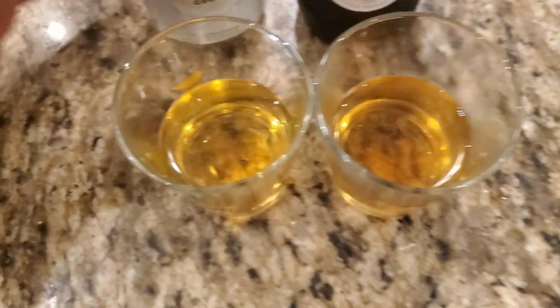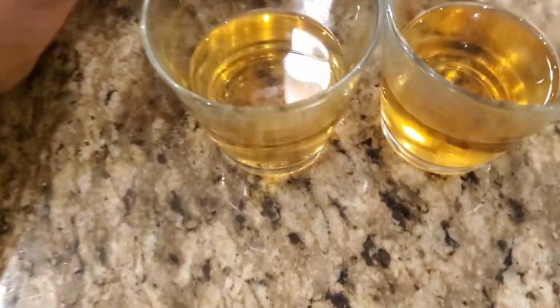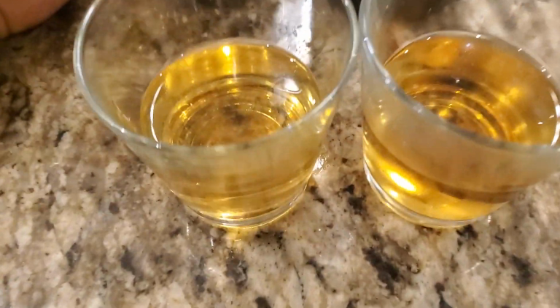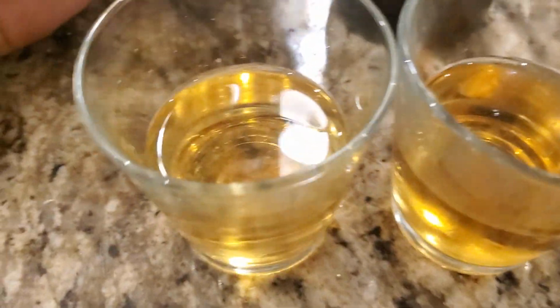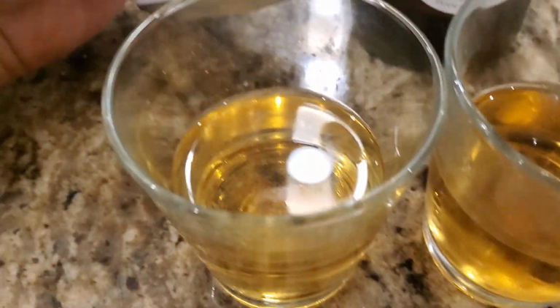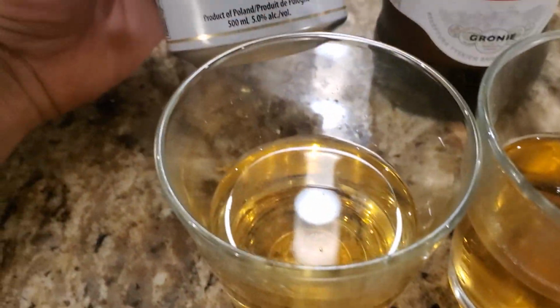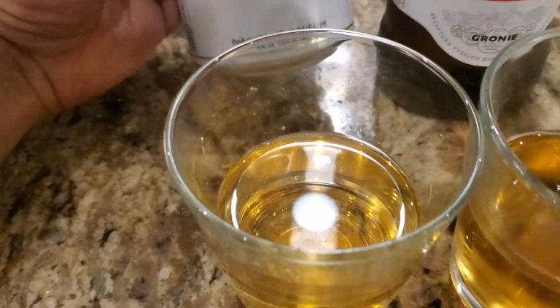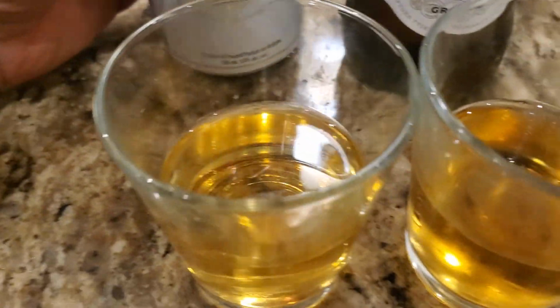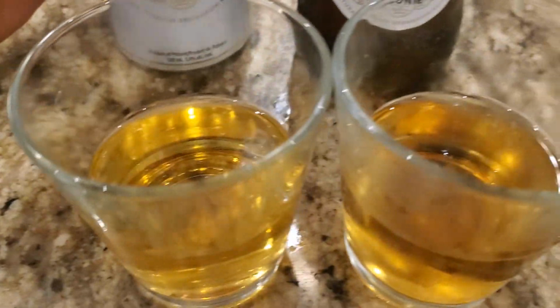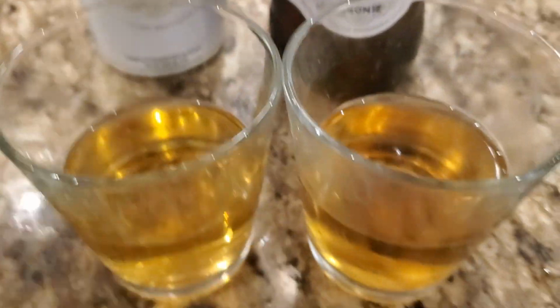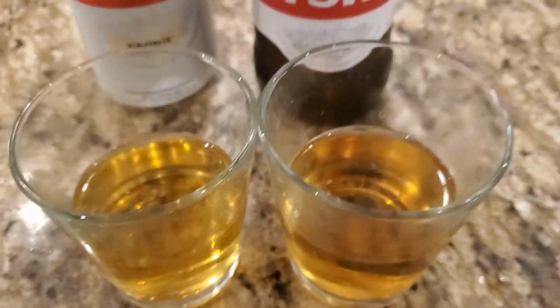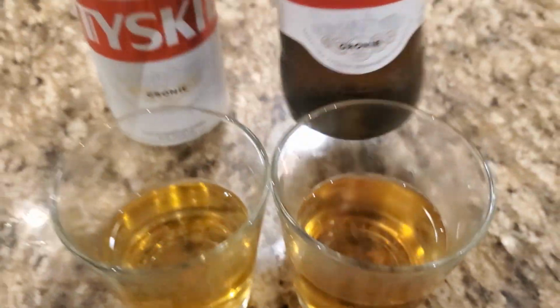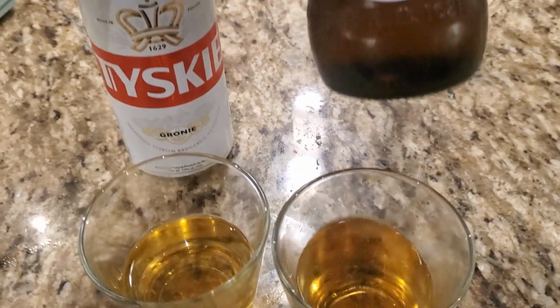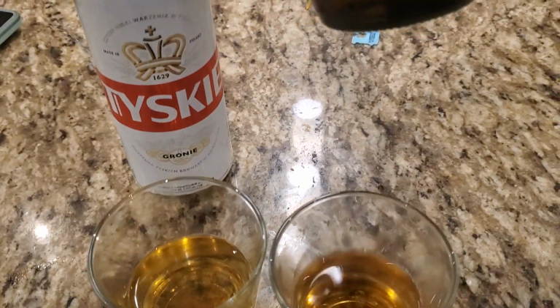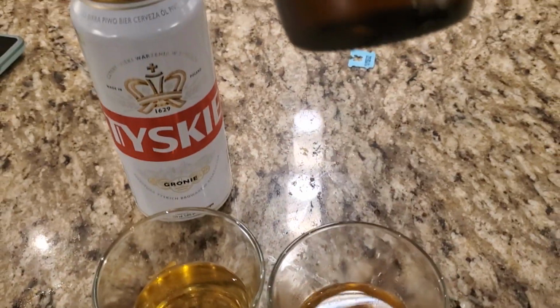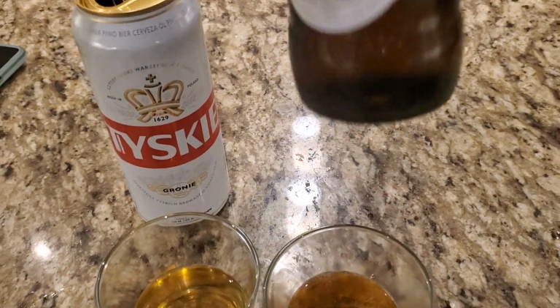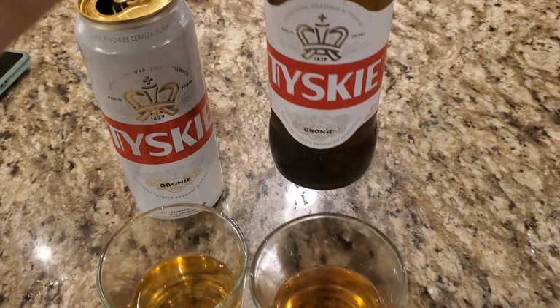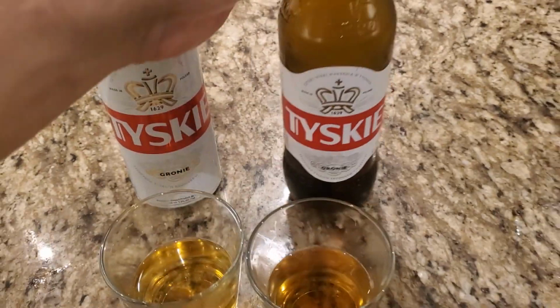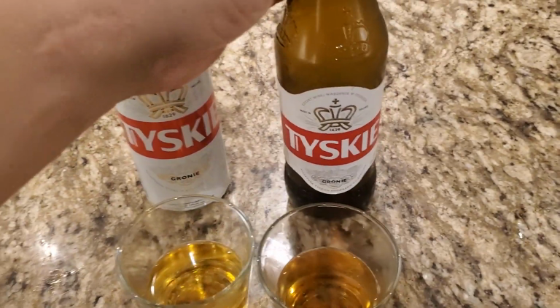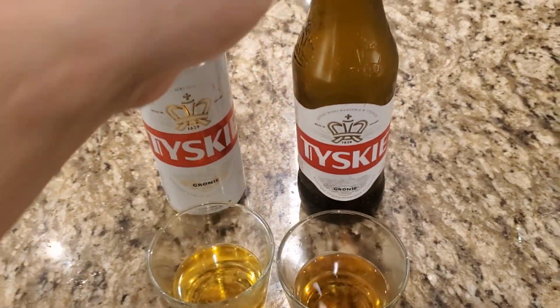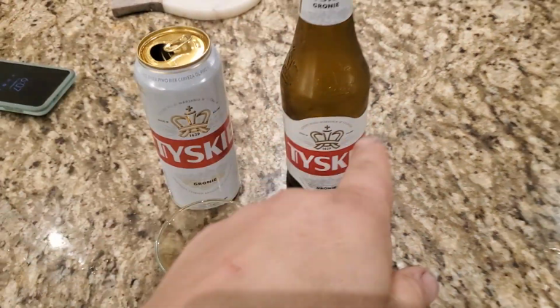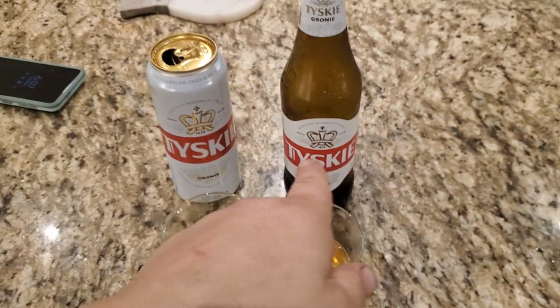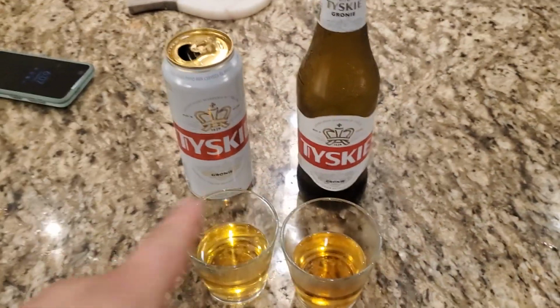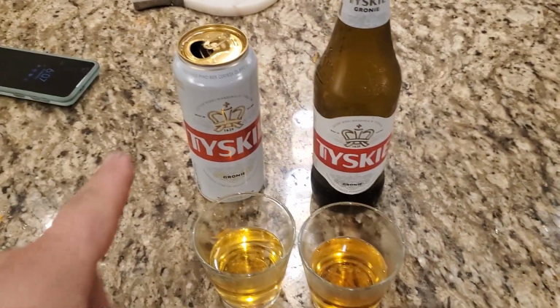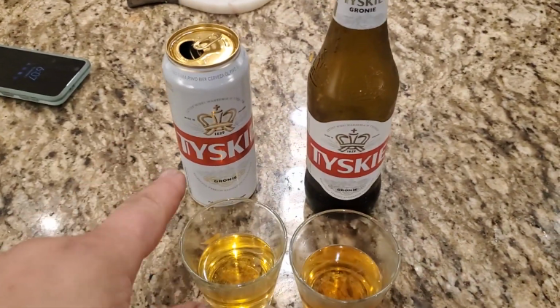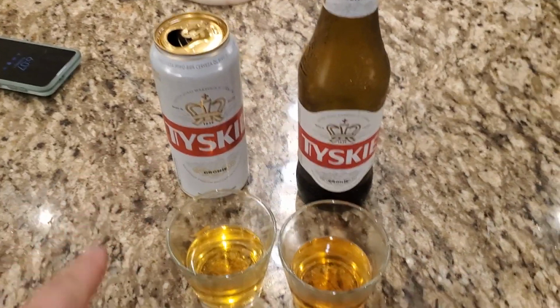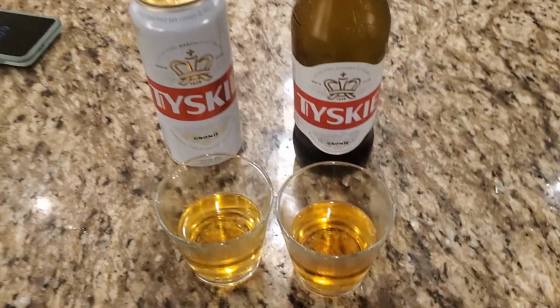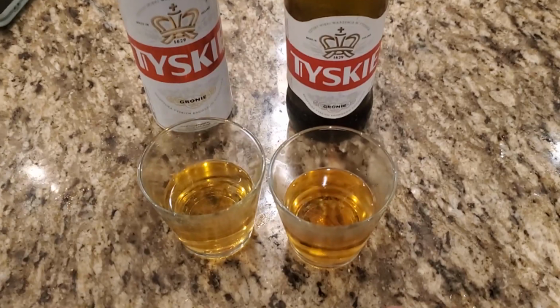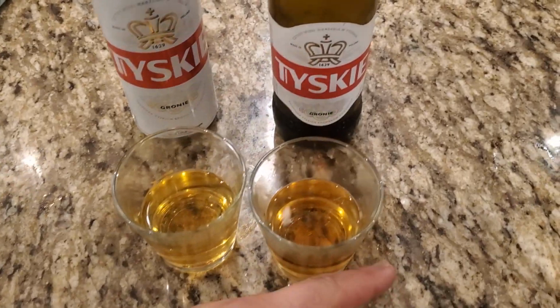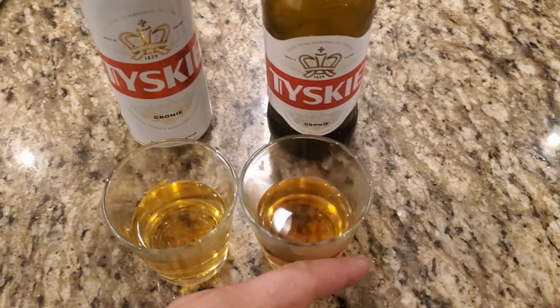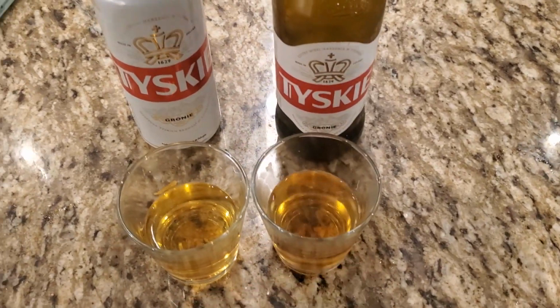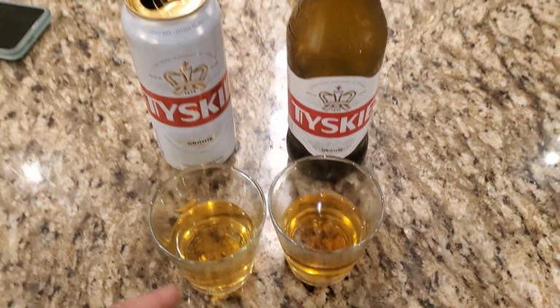I got these today. Both are 5.0. Way better. Not as good. Different colors.